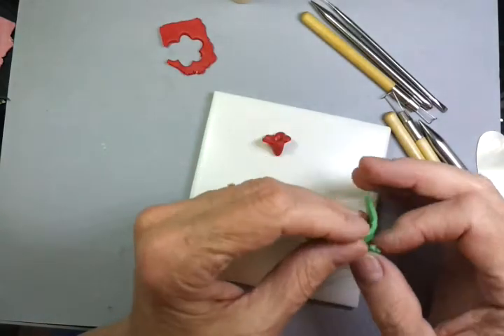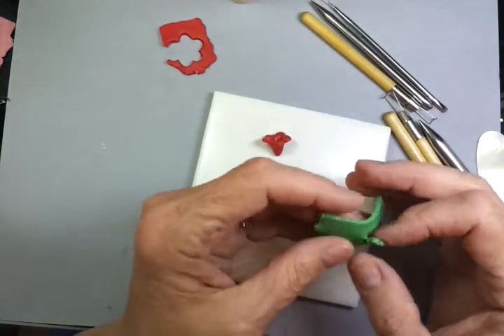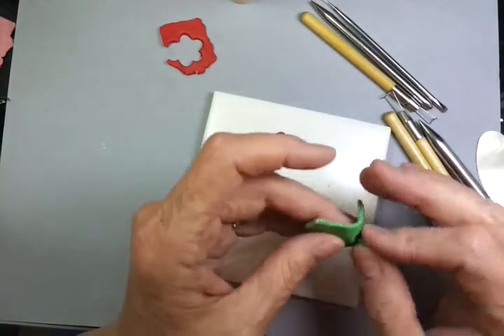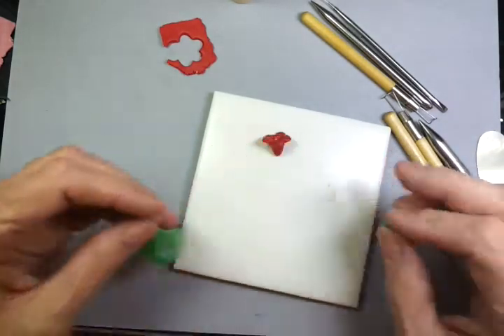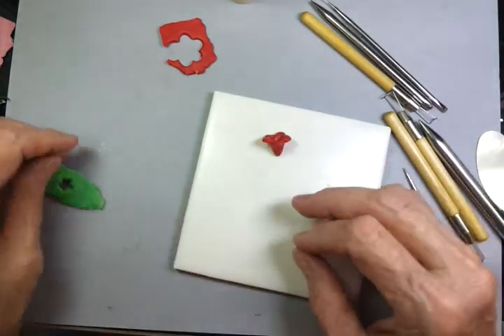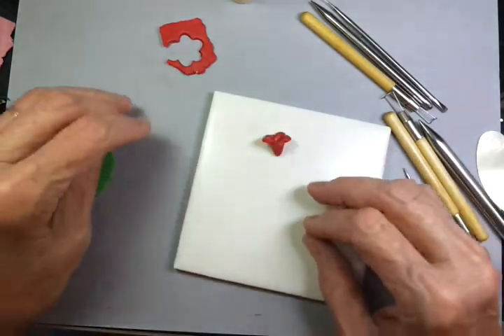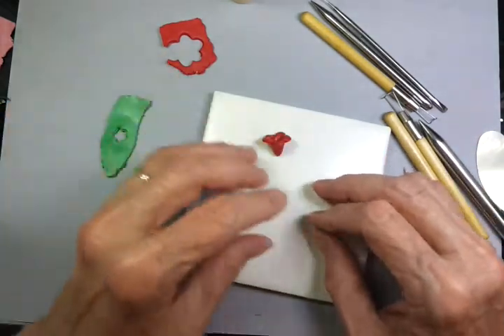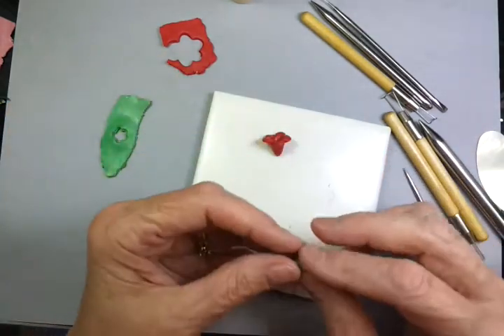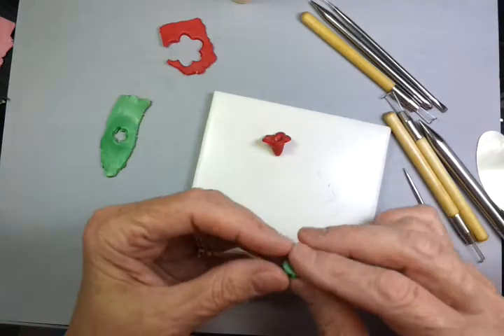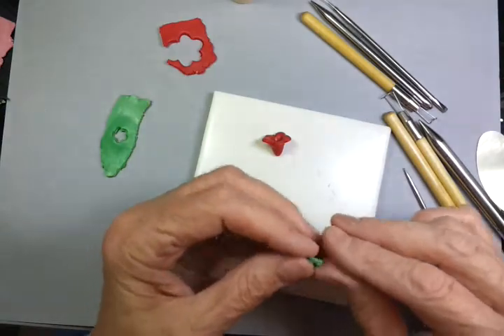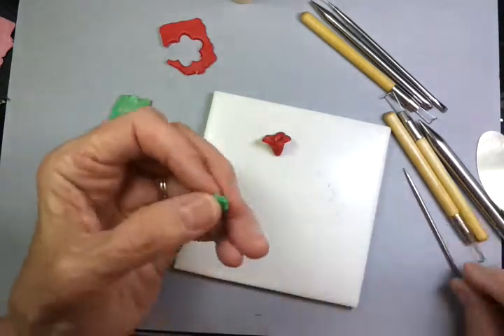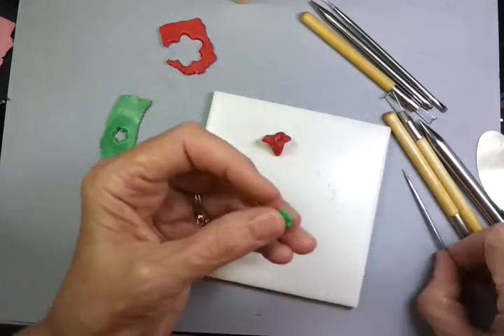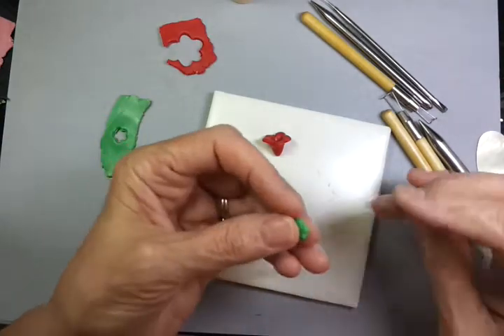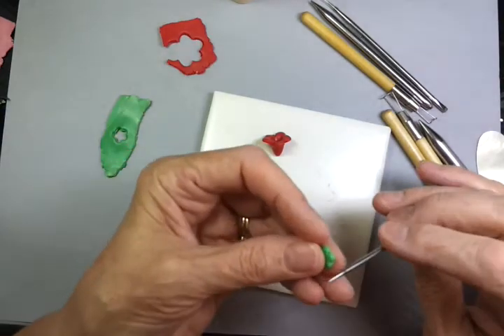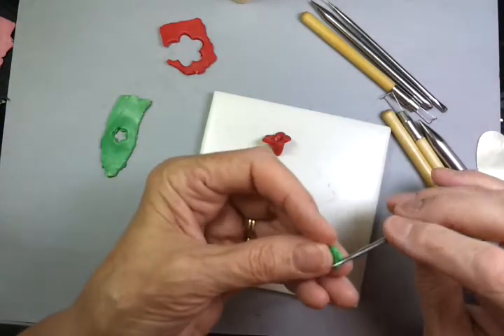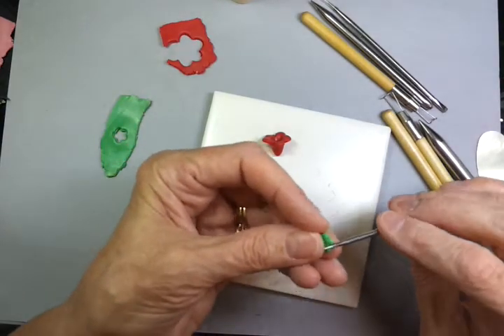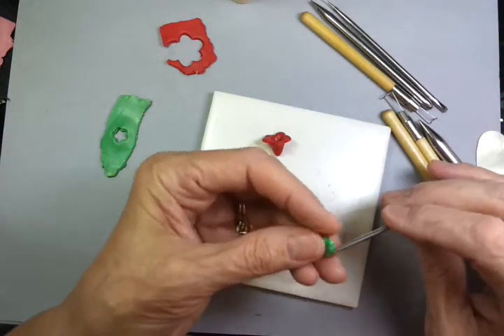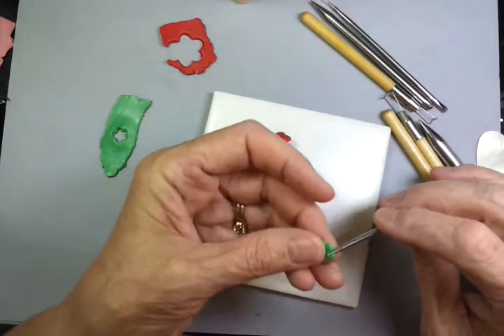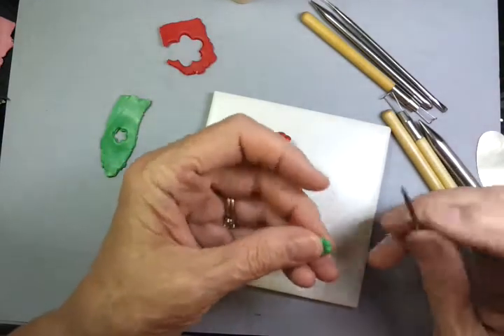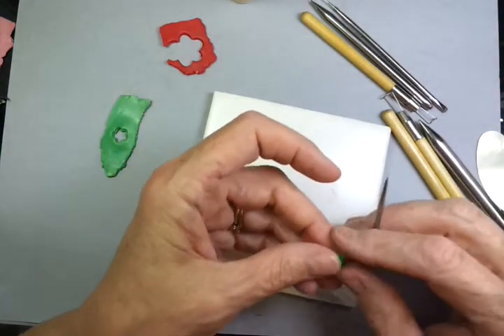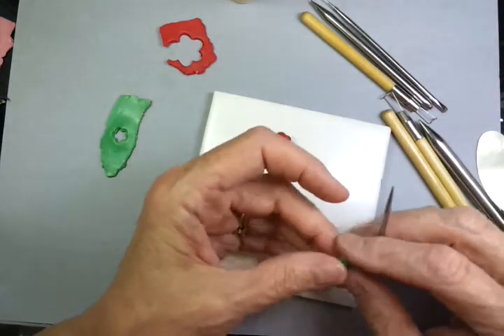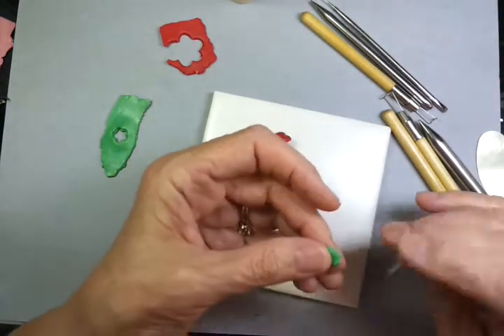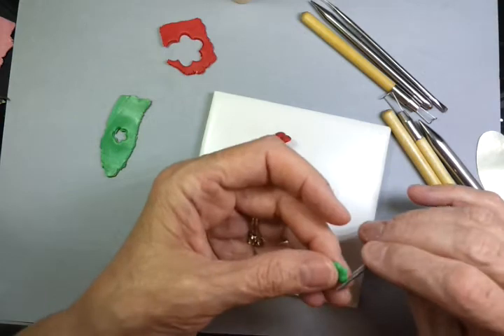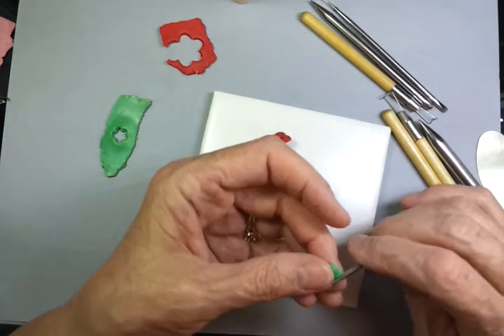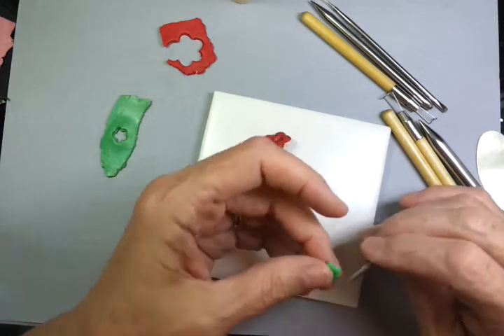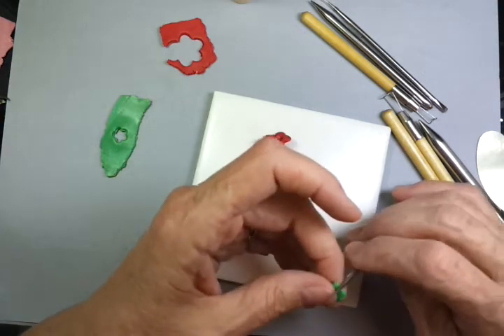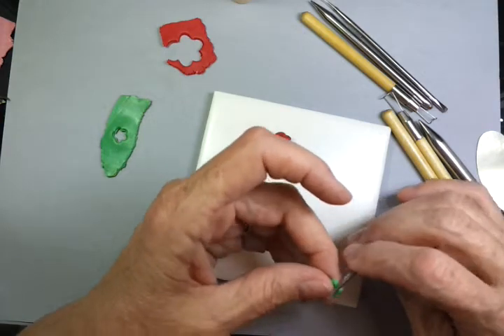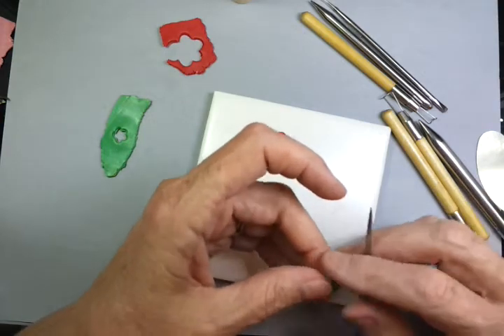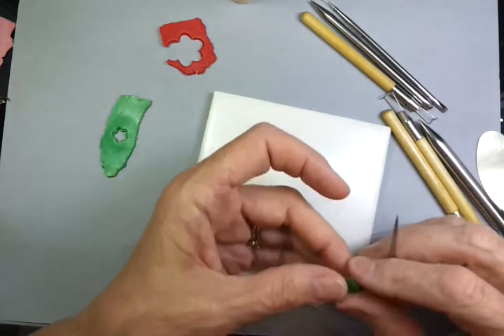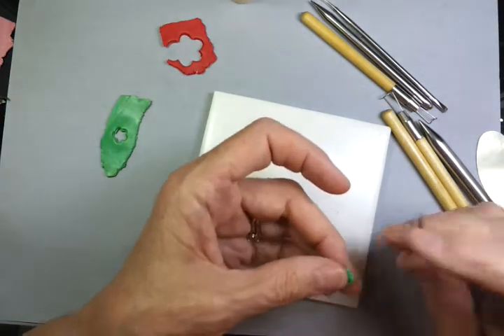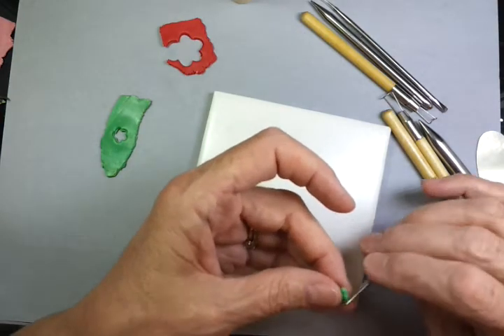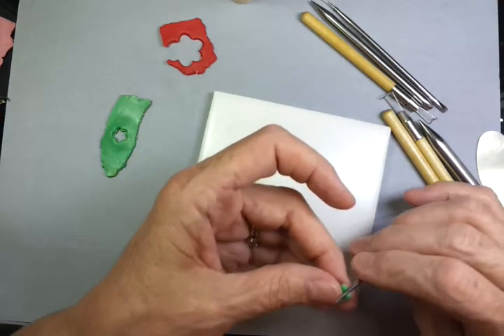This clay is quite soft — it's got a lot of the translucent in it. Take the peach pick and gently shape, if you need to, inside the cuts.